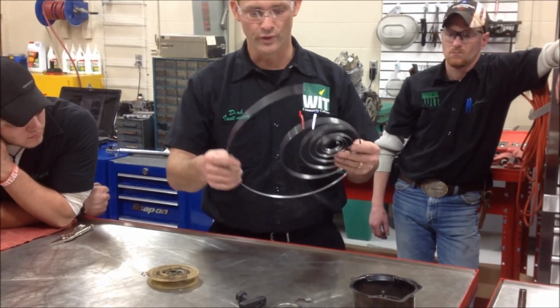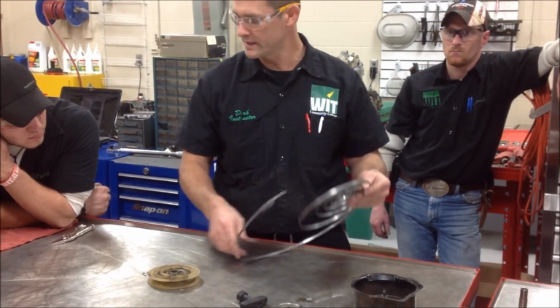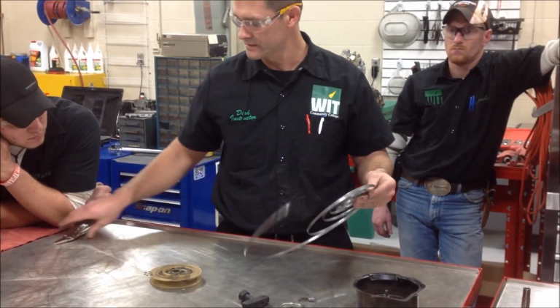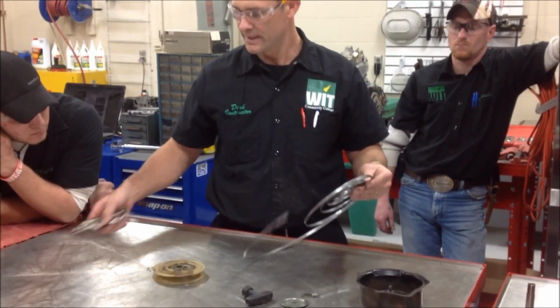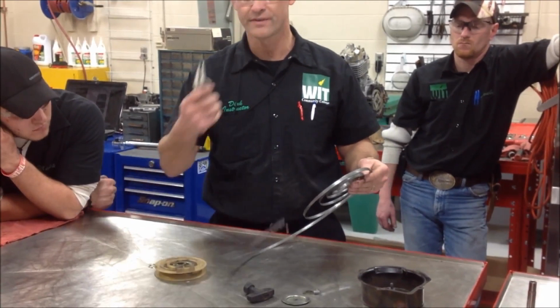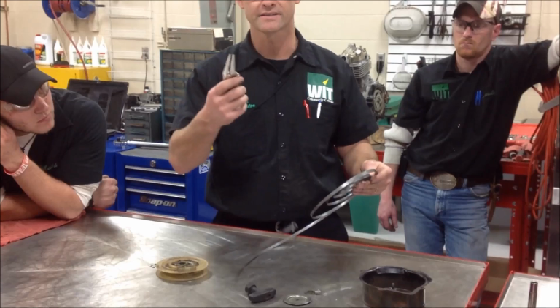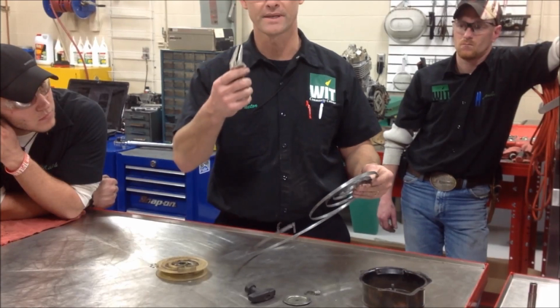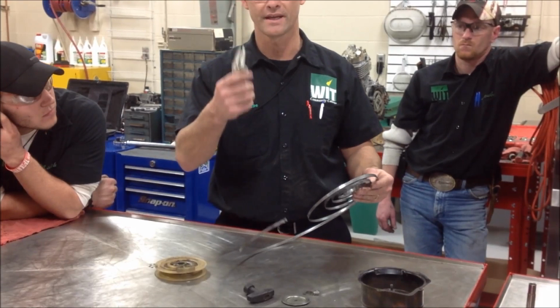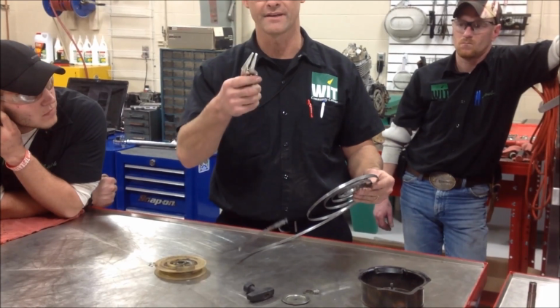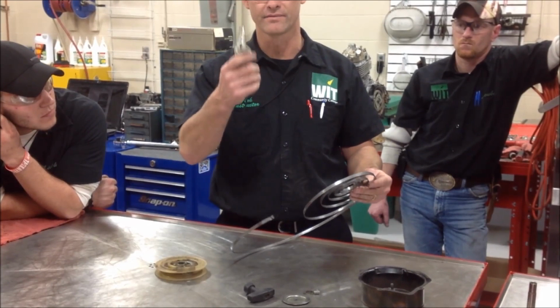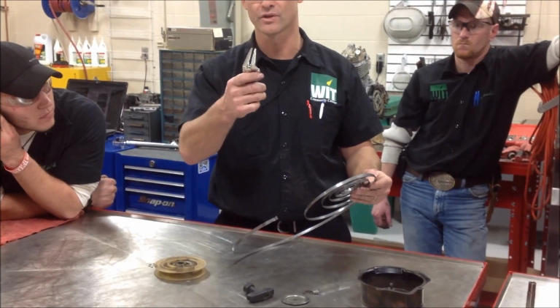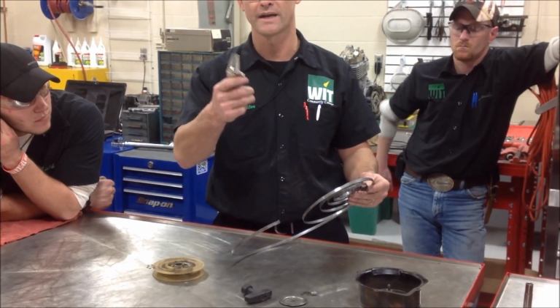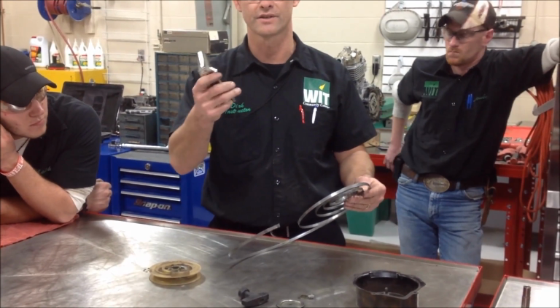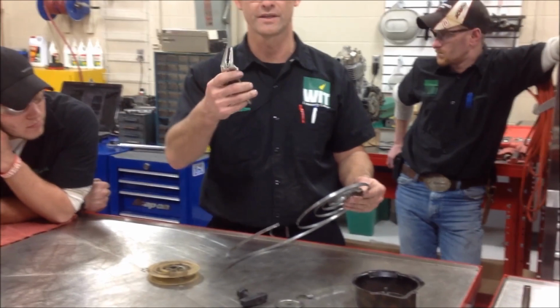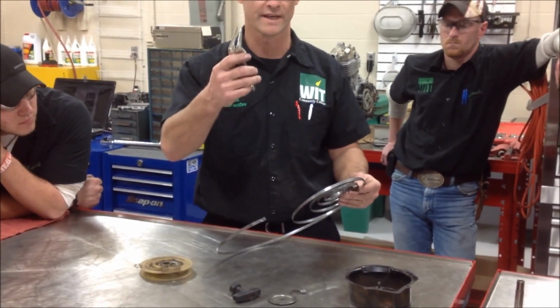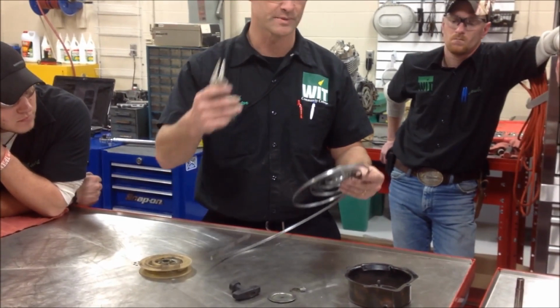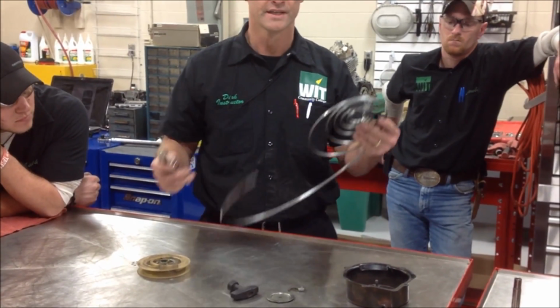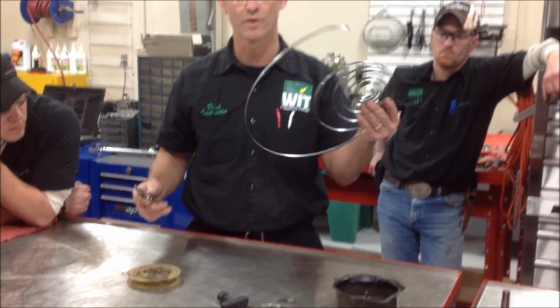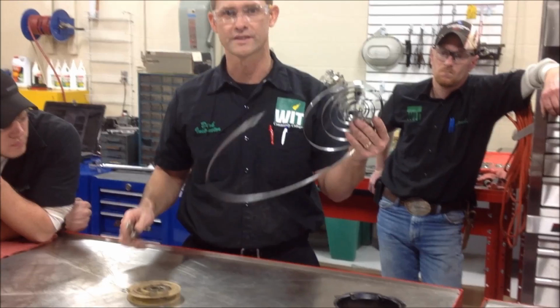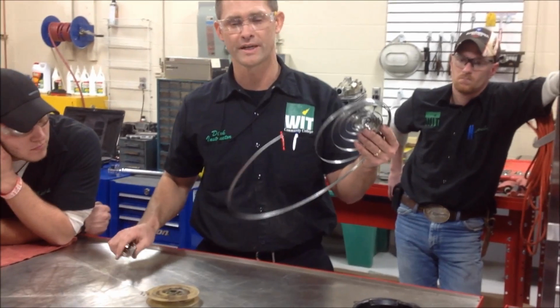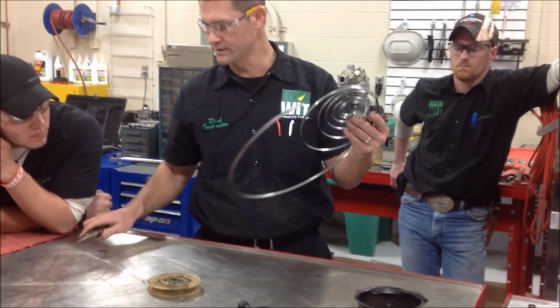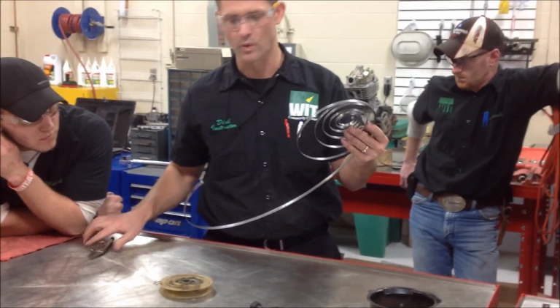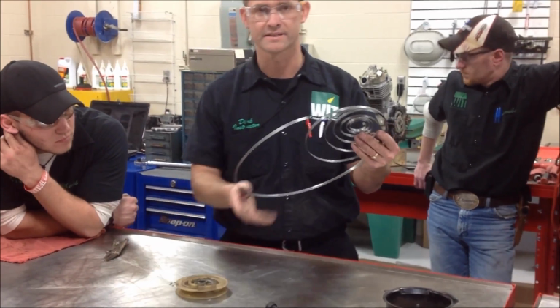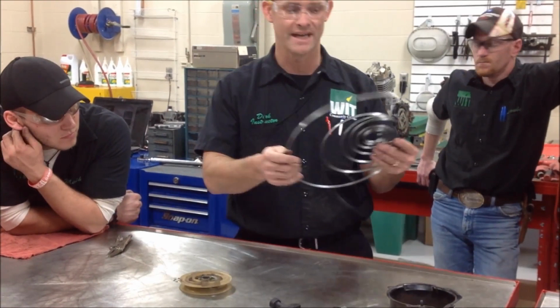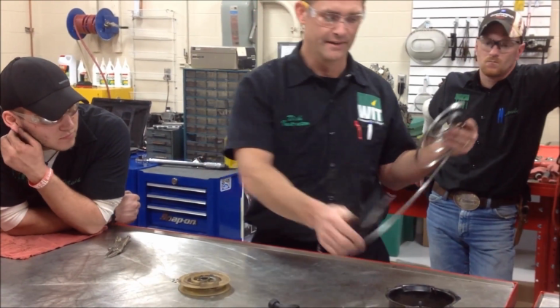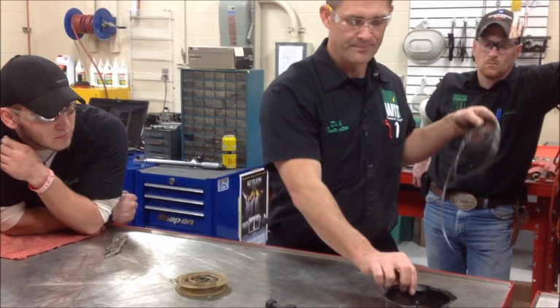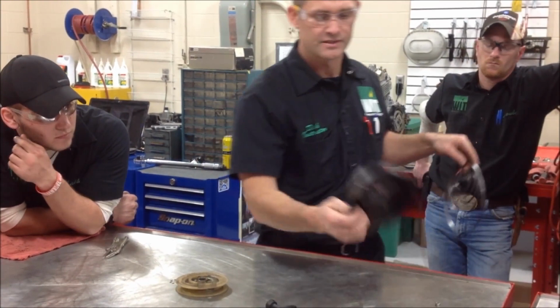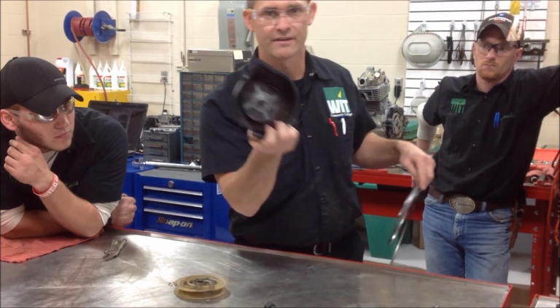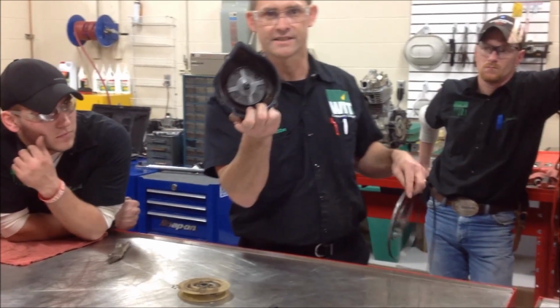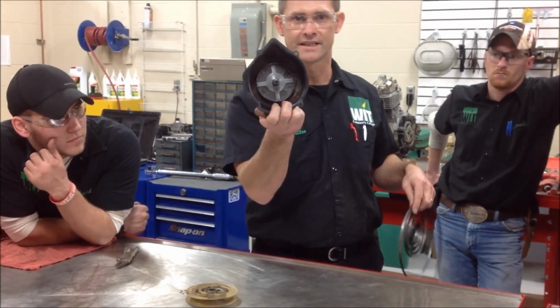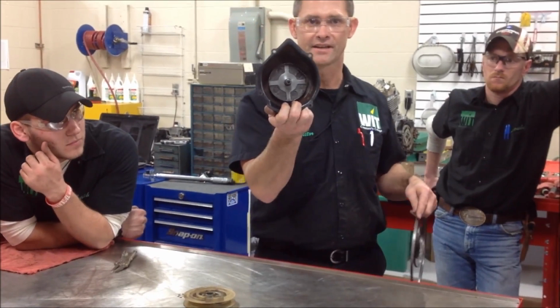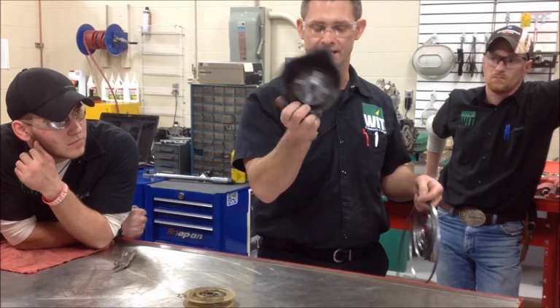The forethought is: make sure you've got something handy — needle nose pliers or needle nose vice grips — to be able to hold this spring, because you're going to wind this up tight so that it fits into the inside of this case.